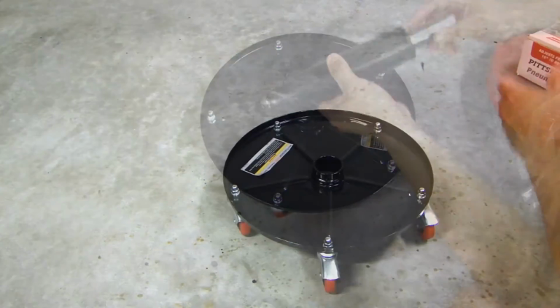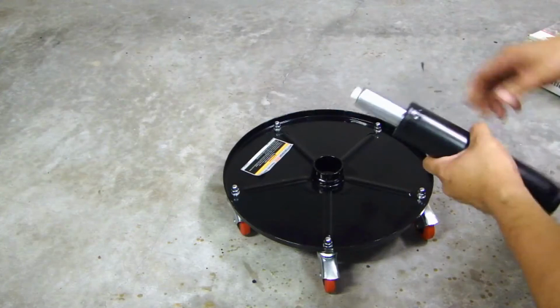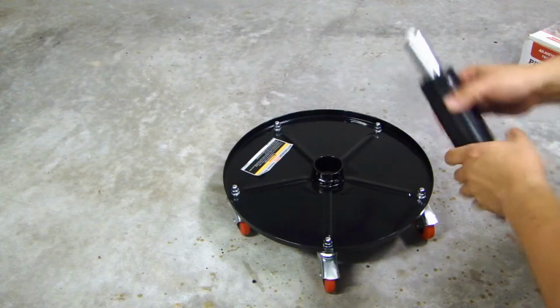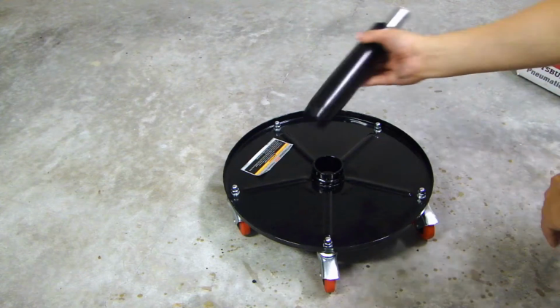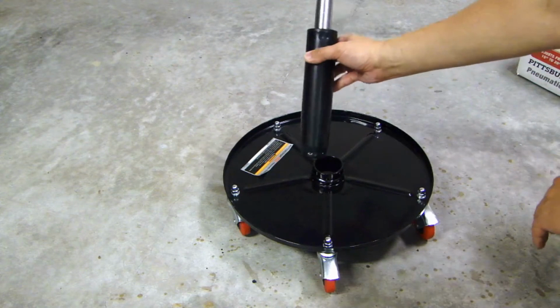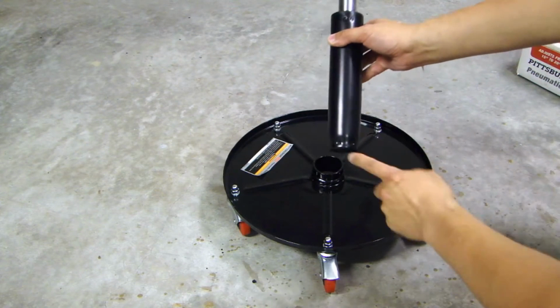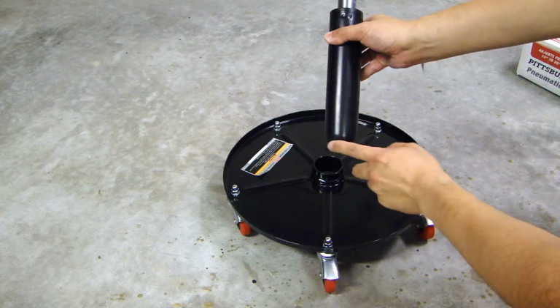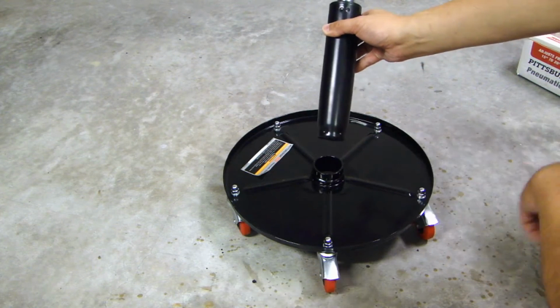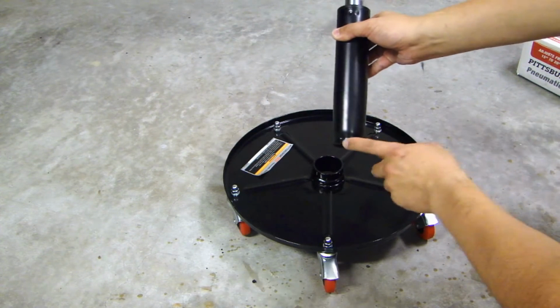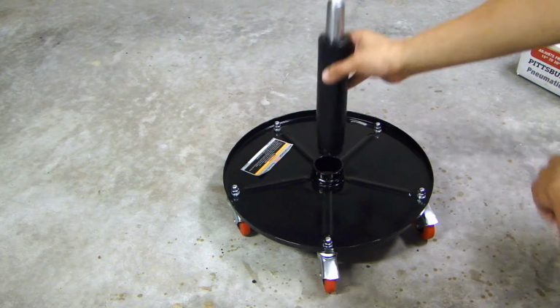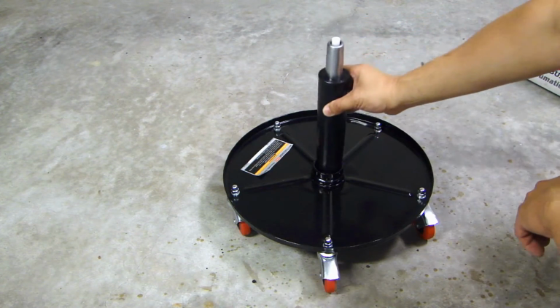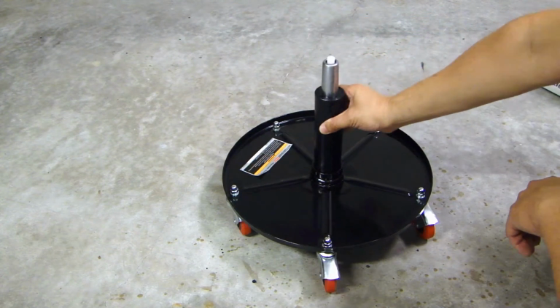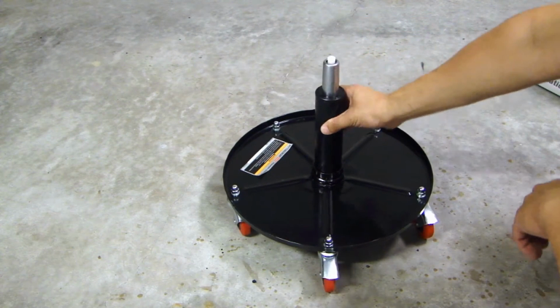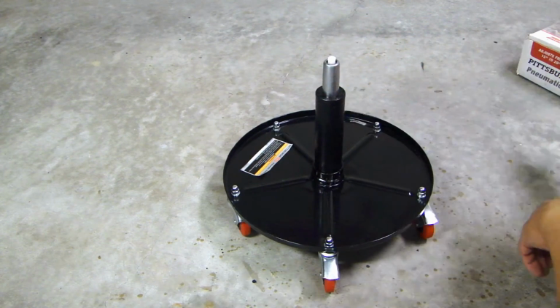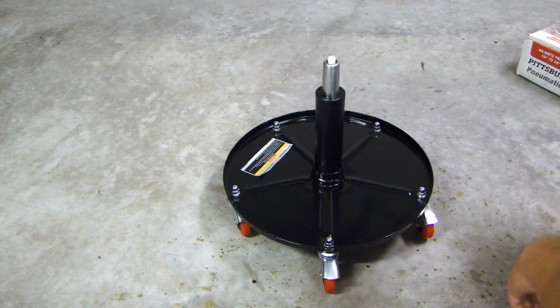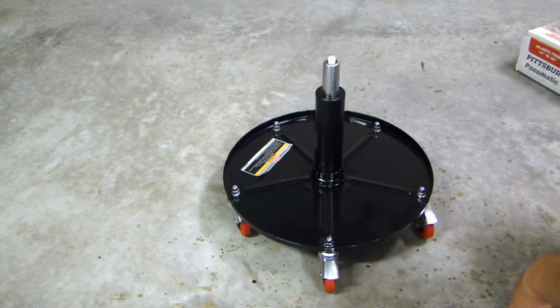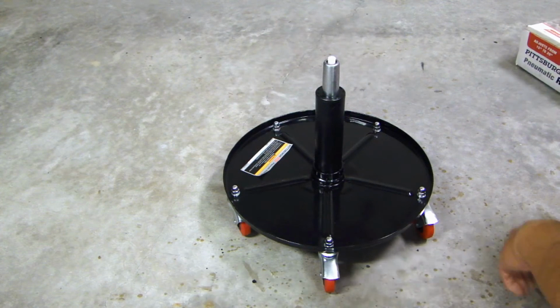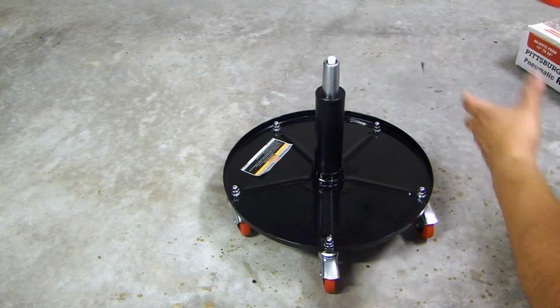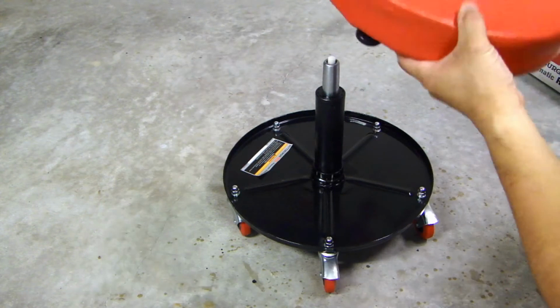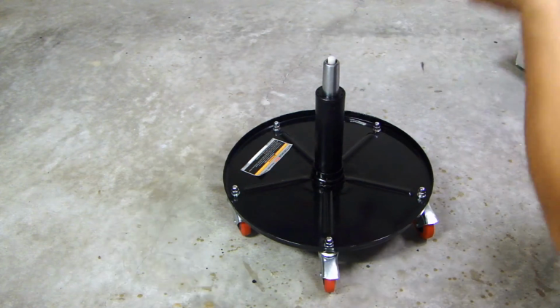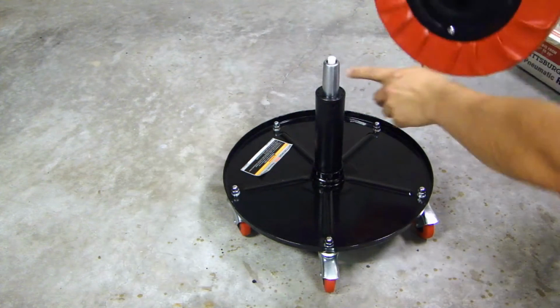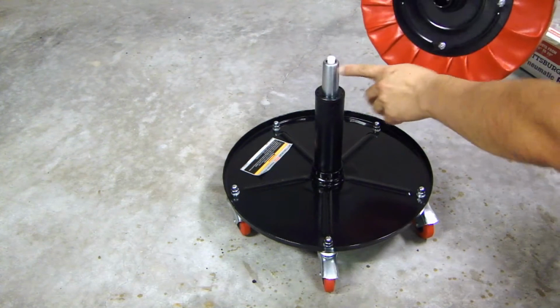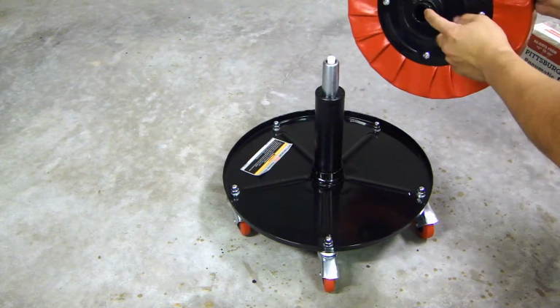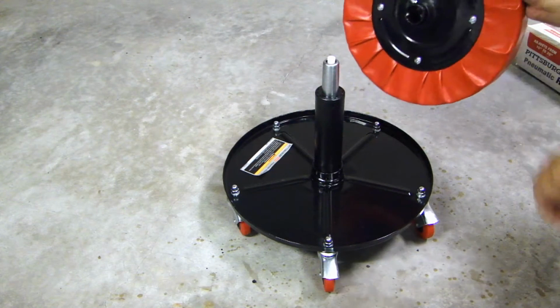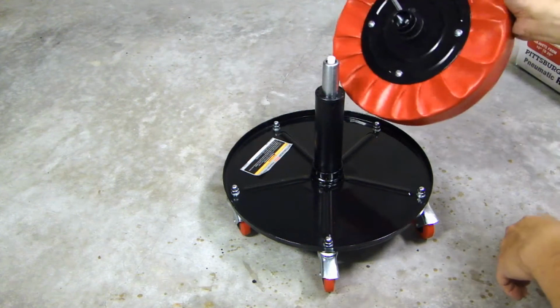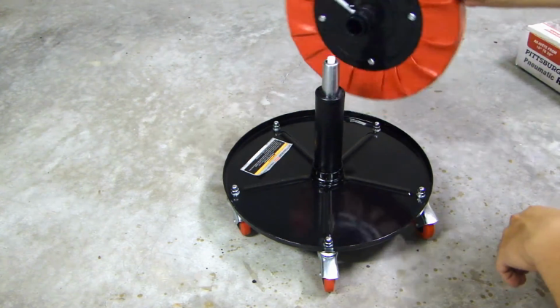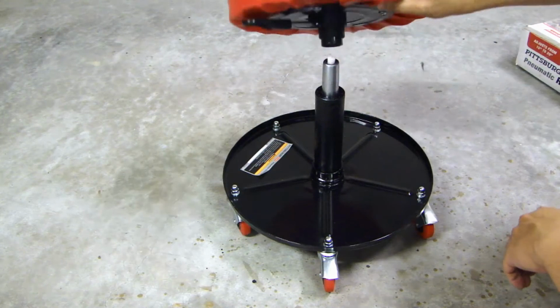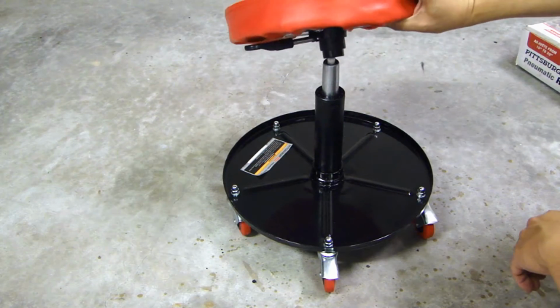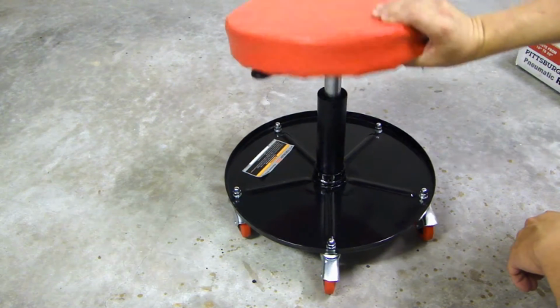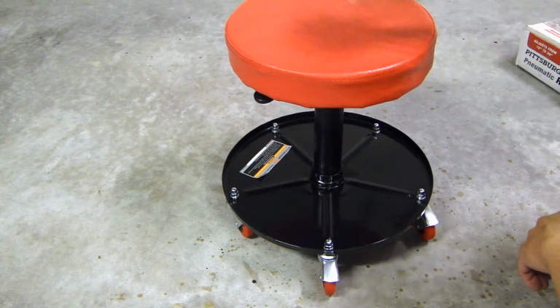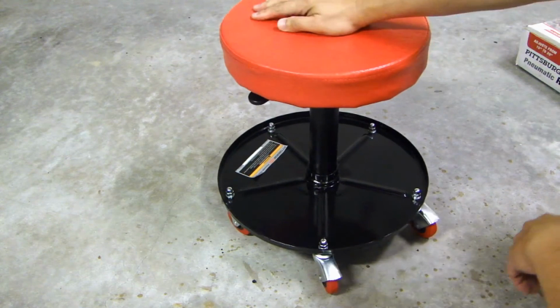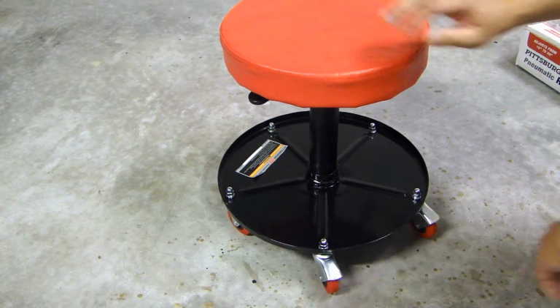To assemble it, all you need to do is put the bottom here, the black side, over here, like so. And then the top is silver, and you put the seat cushion right on top.